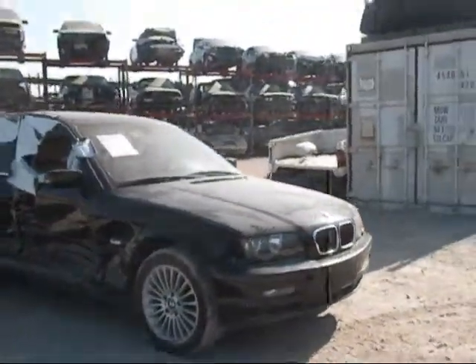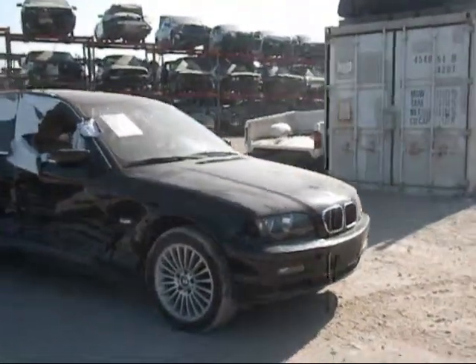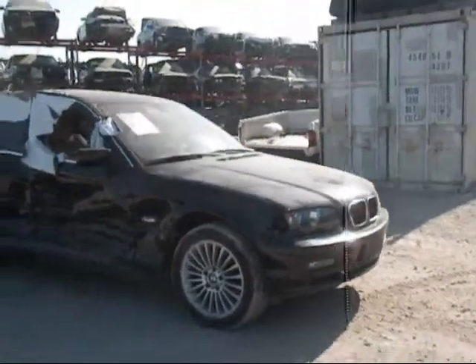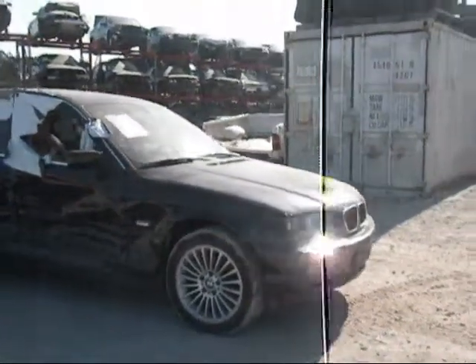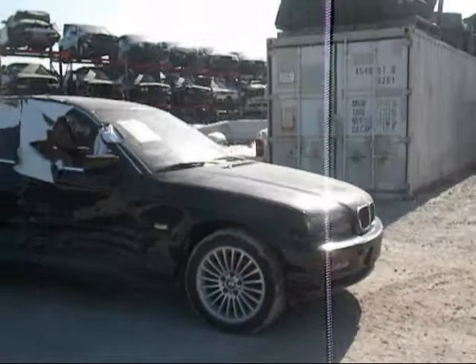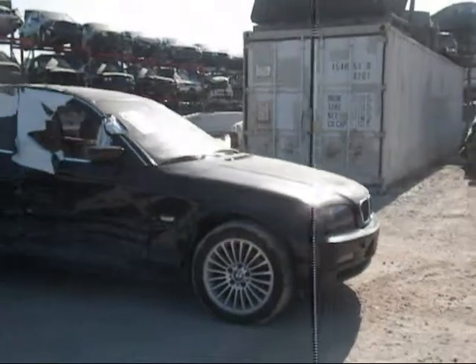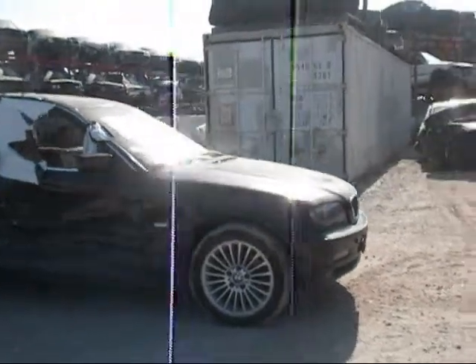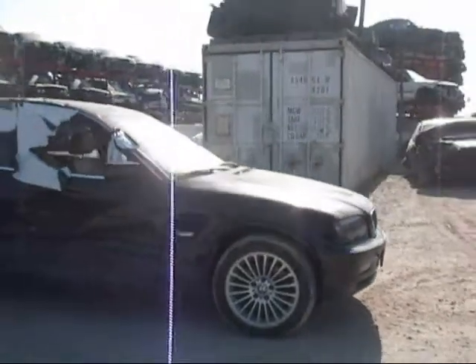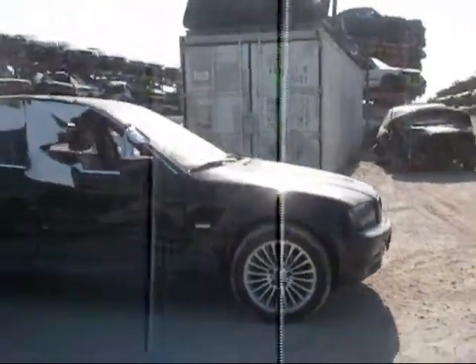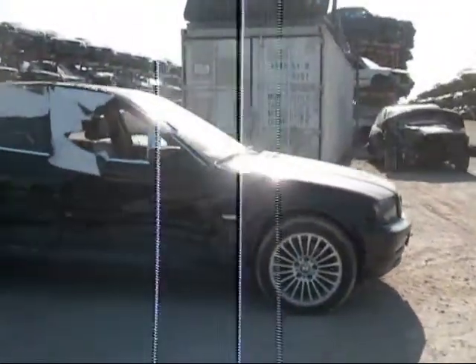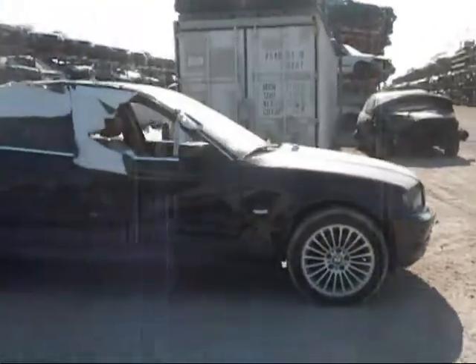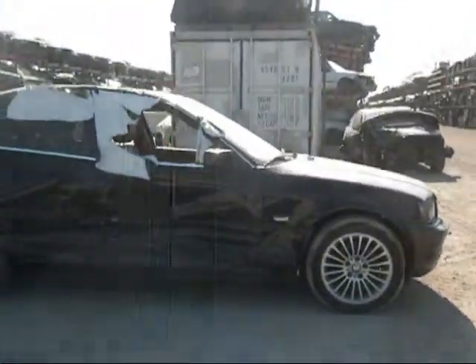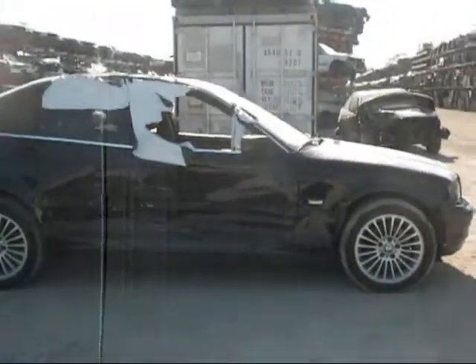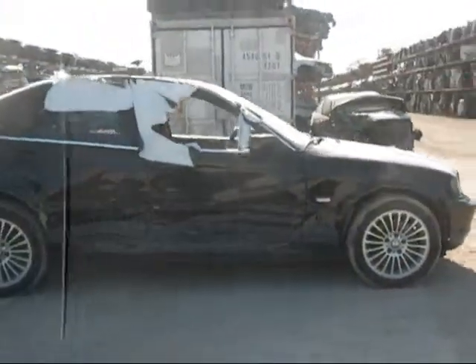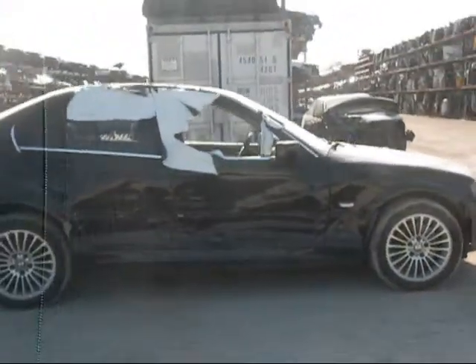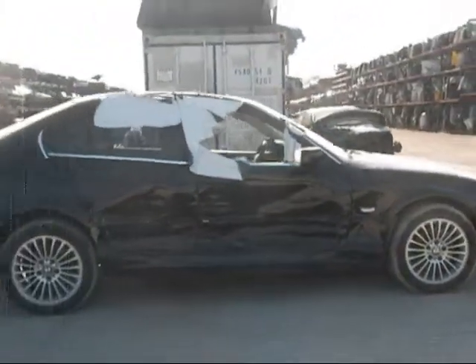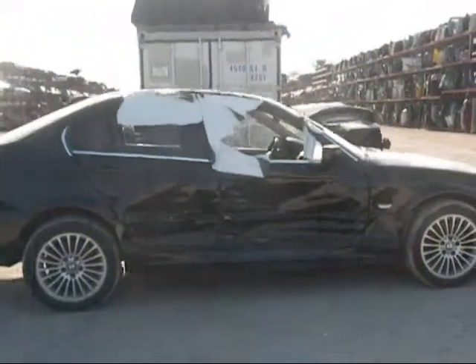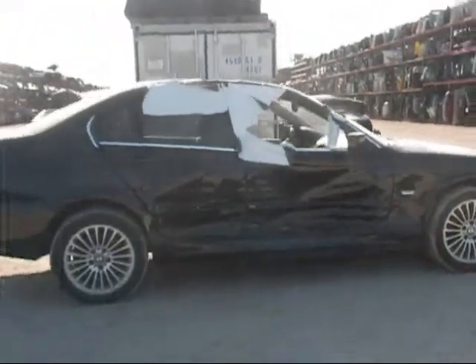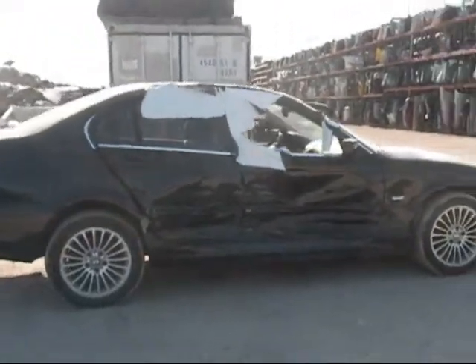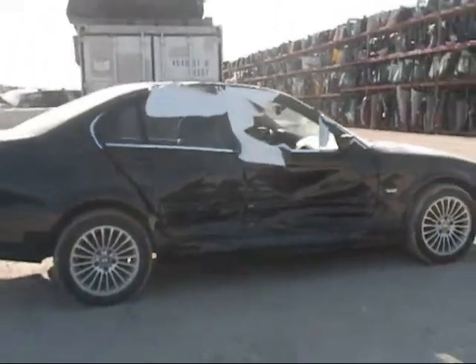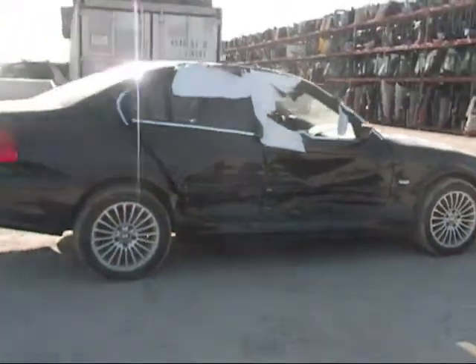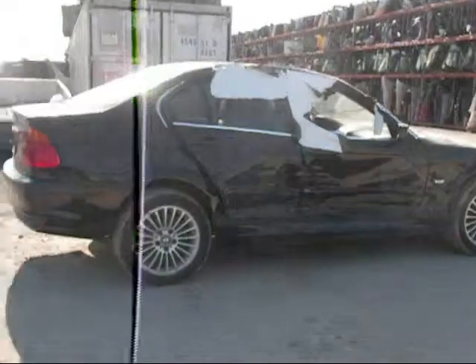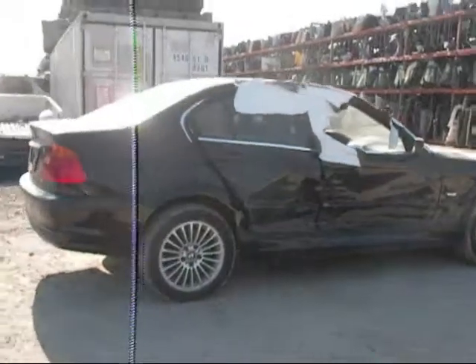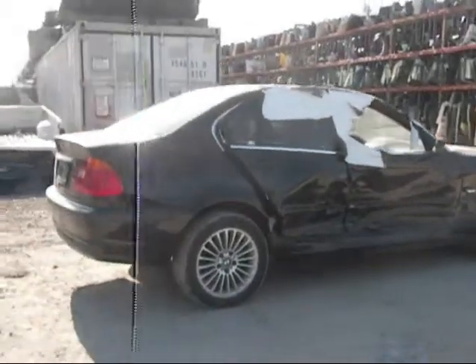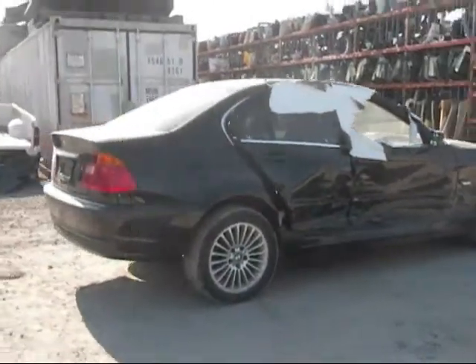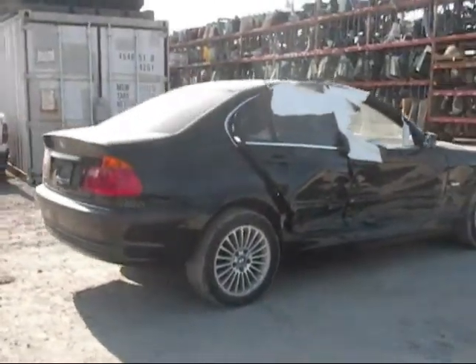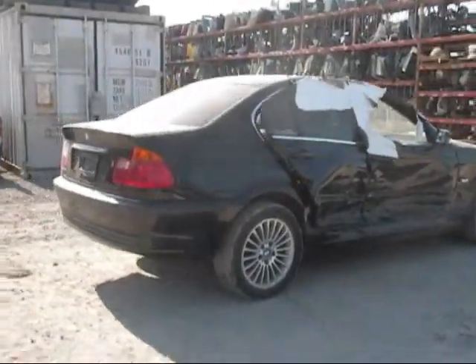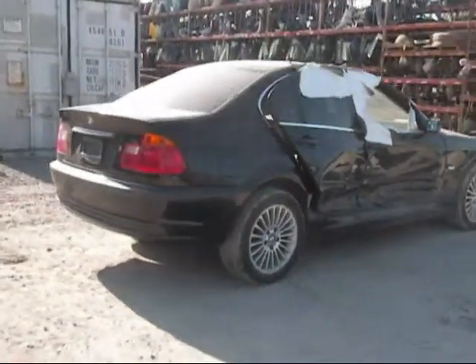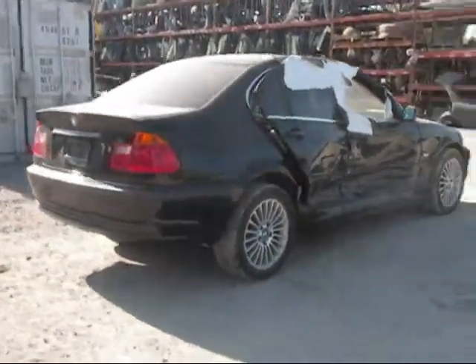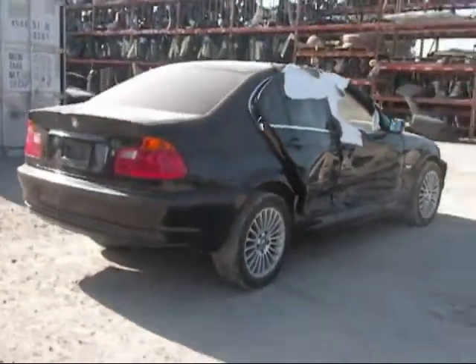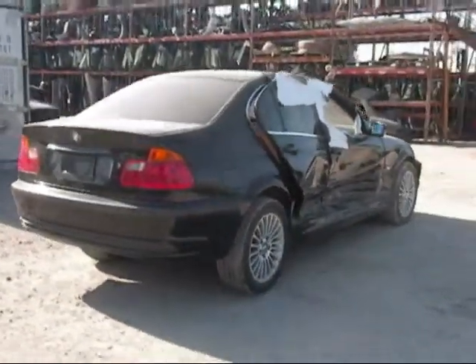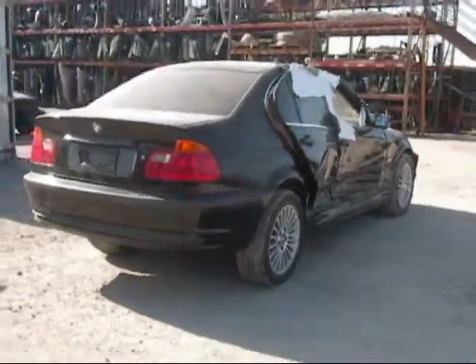The front hood is in good condition. The front bumper is a bit damaged. The whole passenger side of the car is completely damaged, as you can see. The rear back side fender is no good.